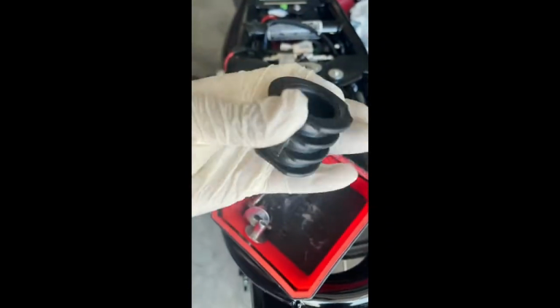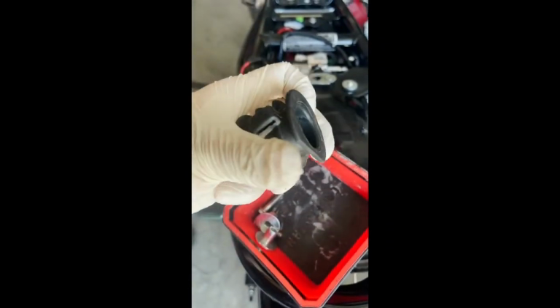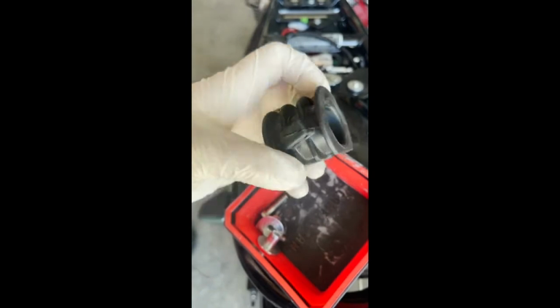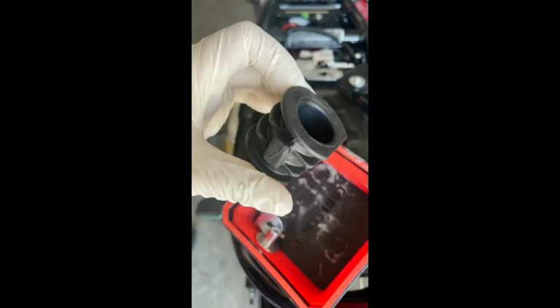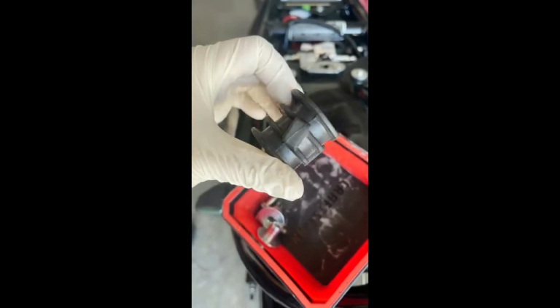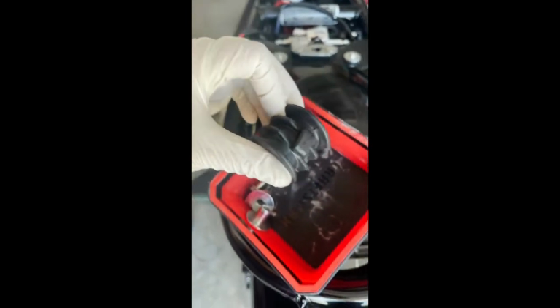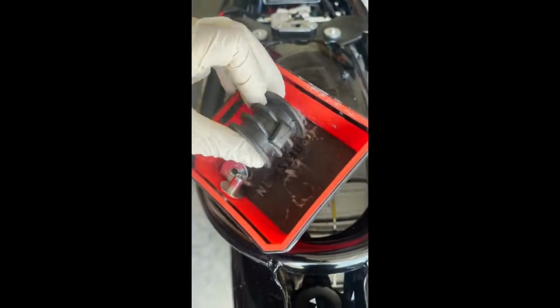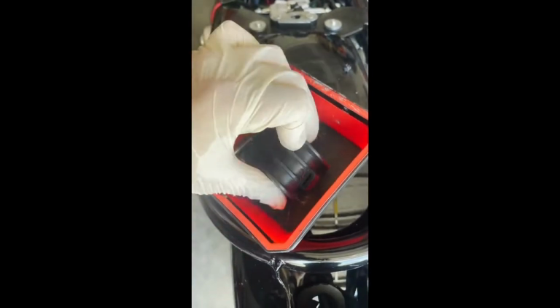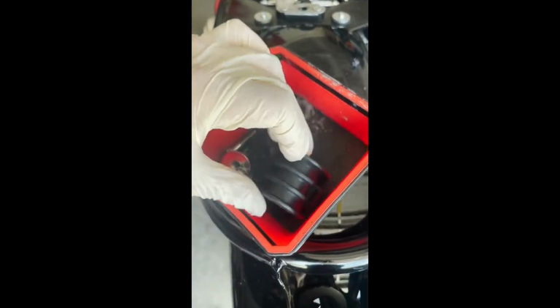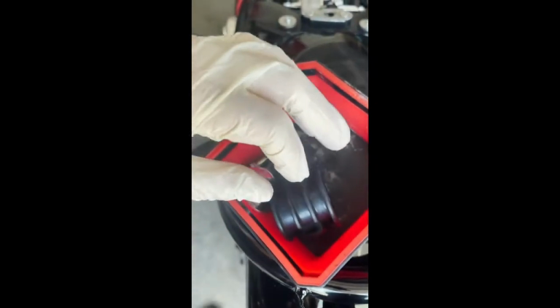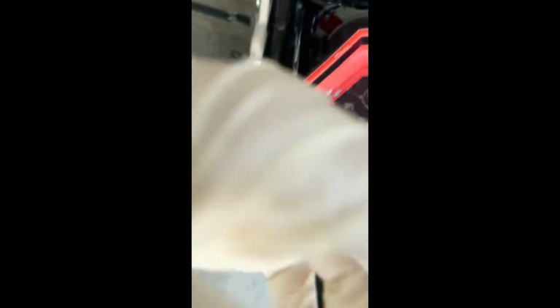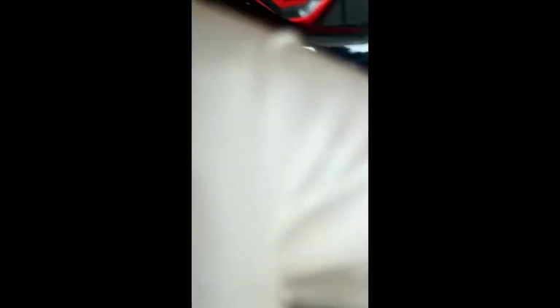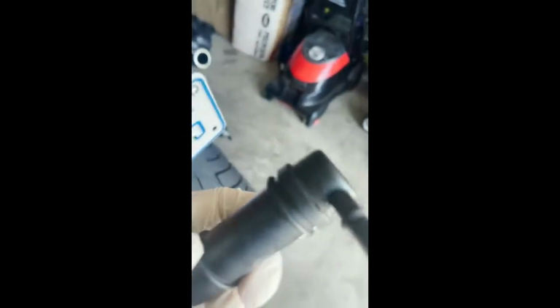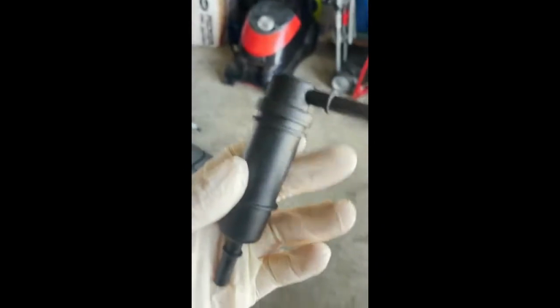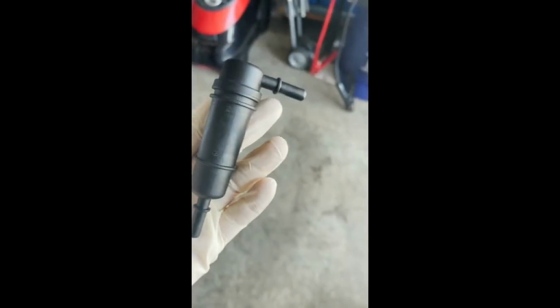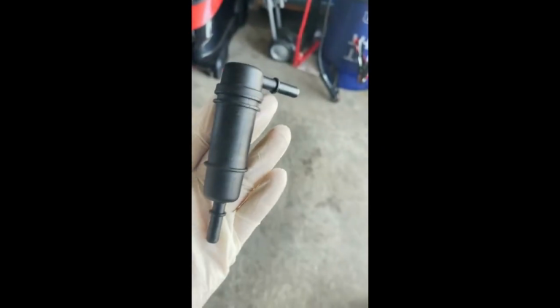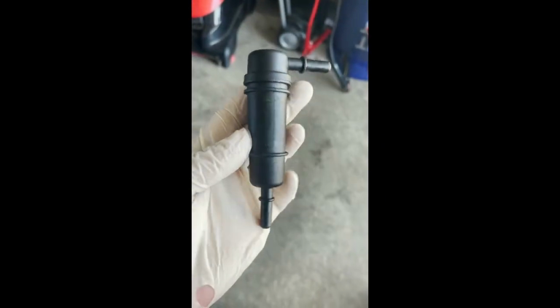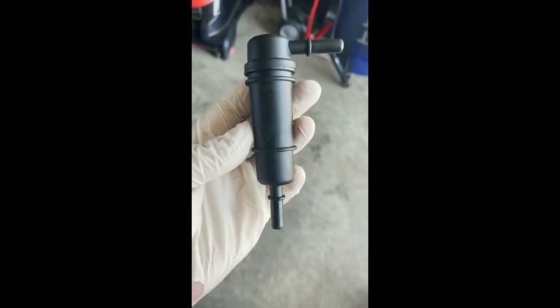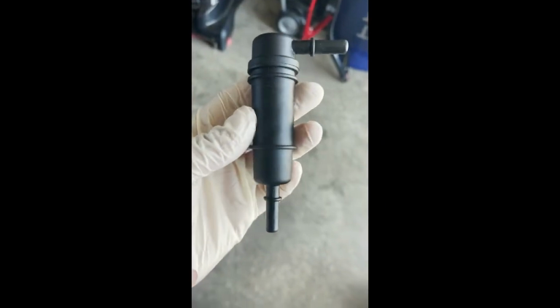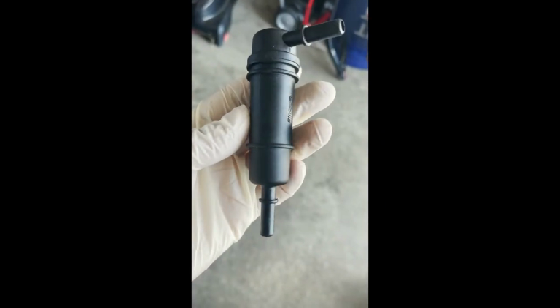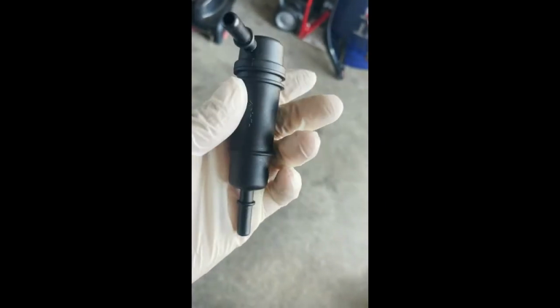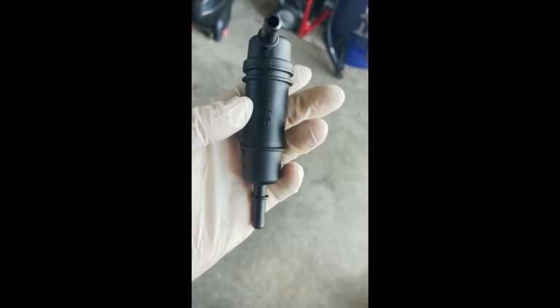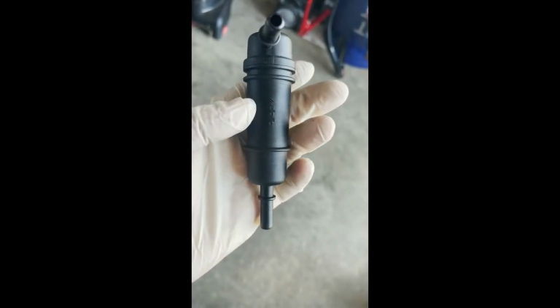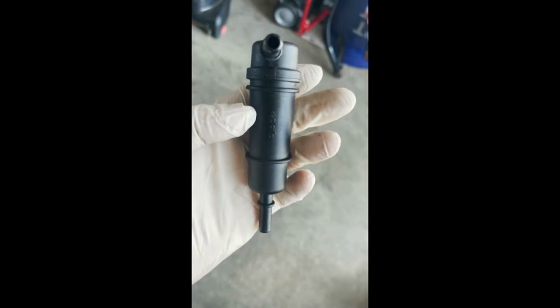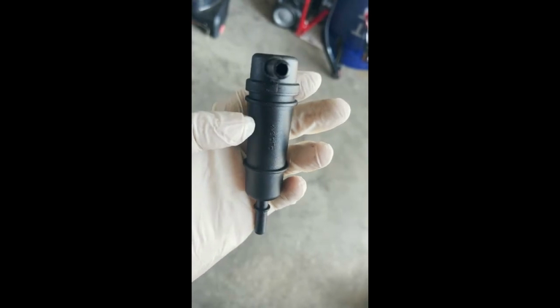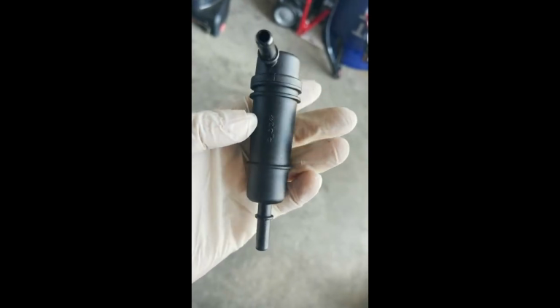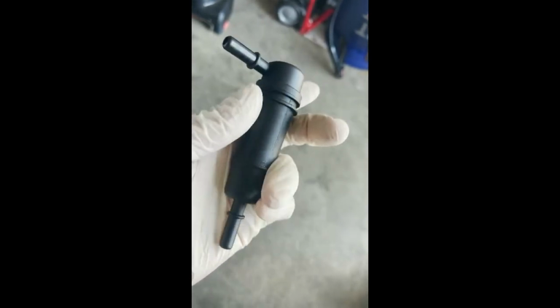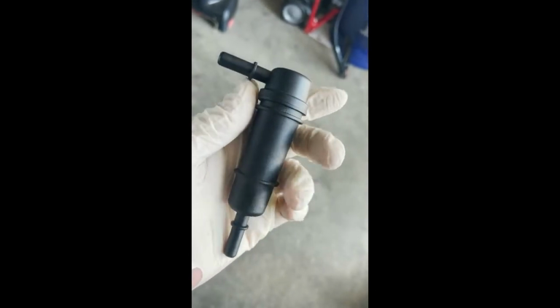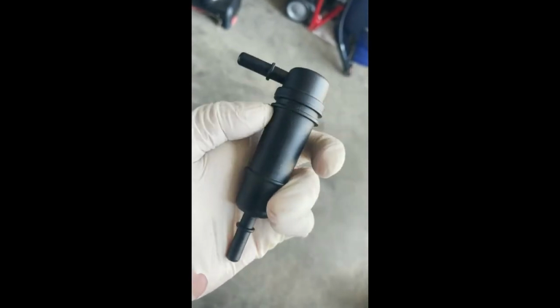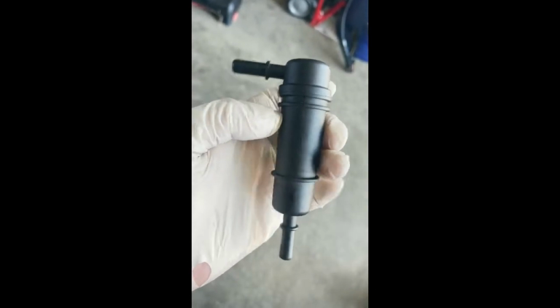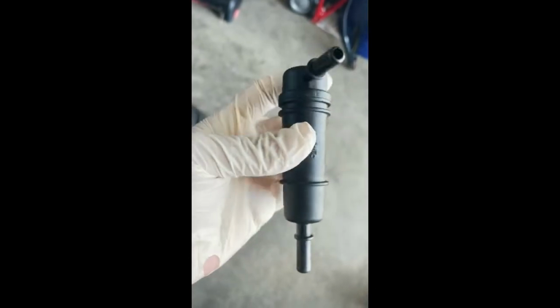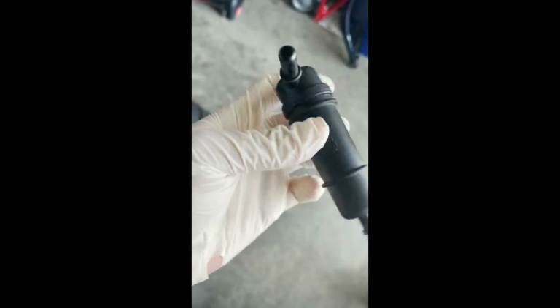This little rubber piece holds it in — probably keeps it from vibrating around. This is what the fuel filter looks like — kind of cheap plastic.